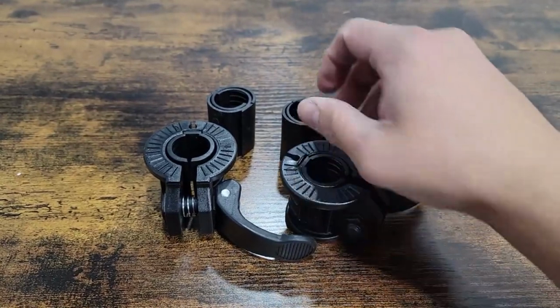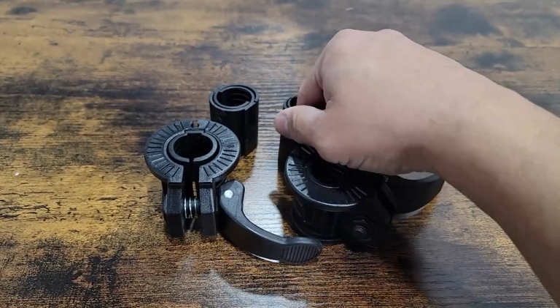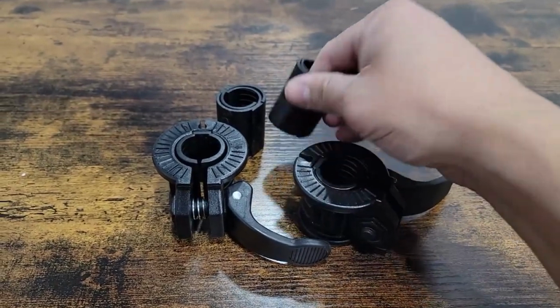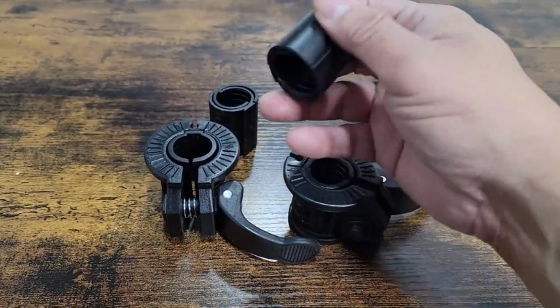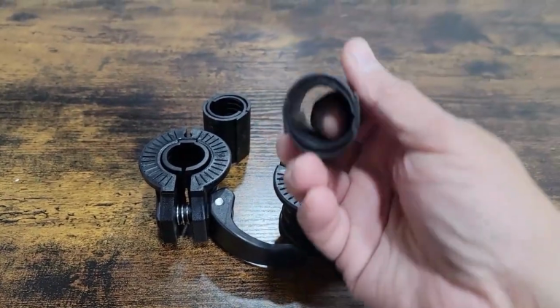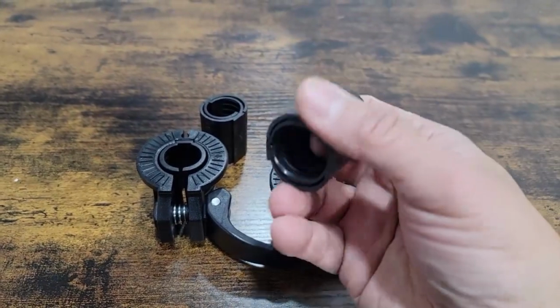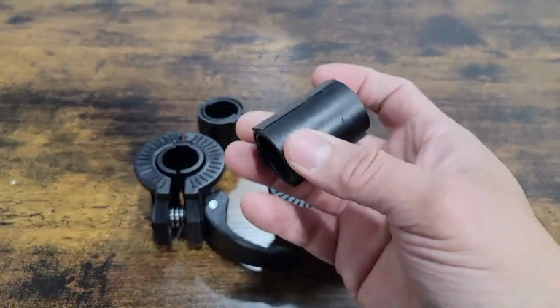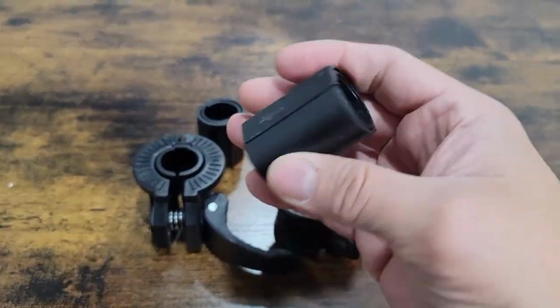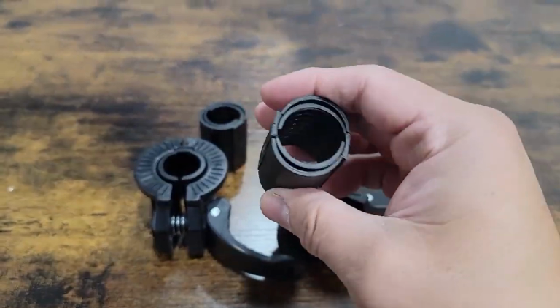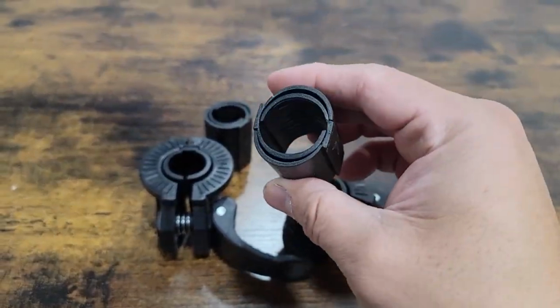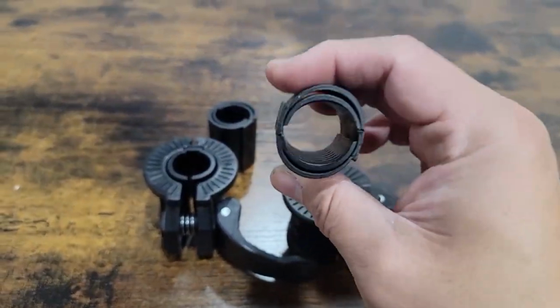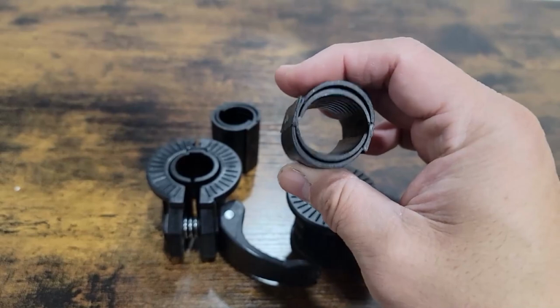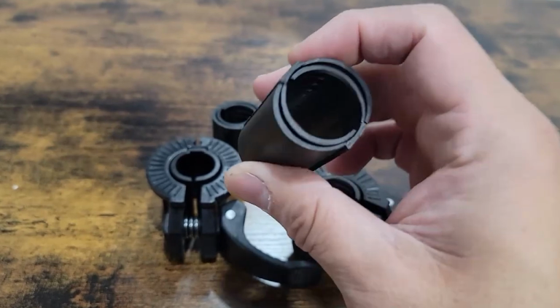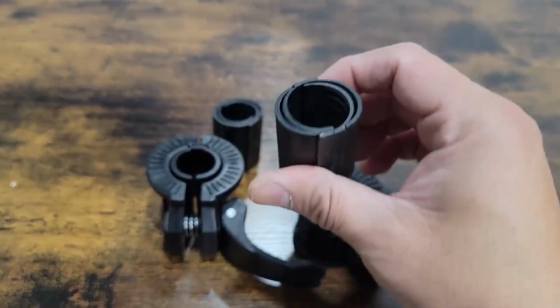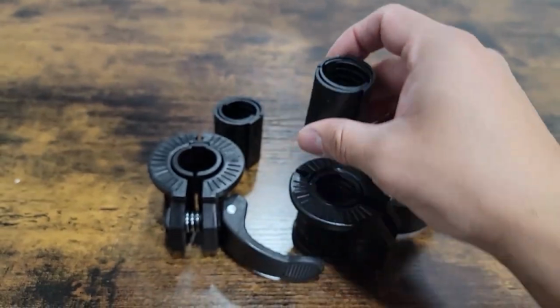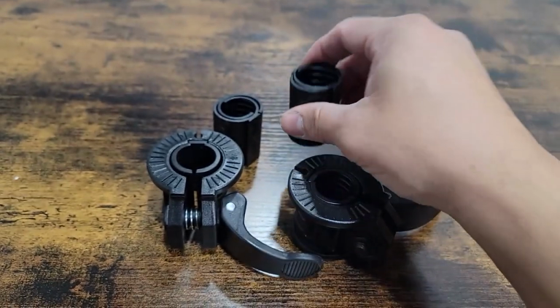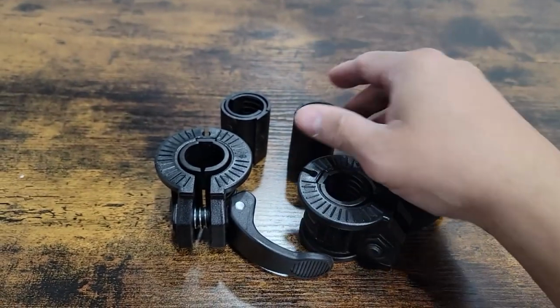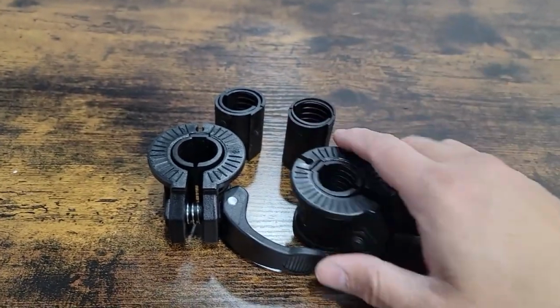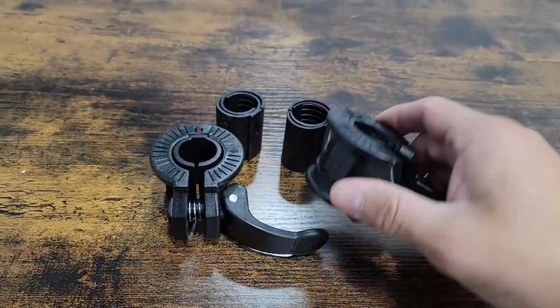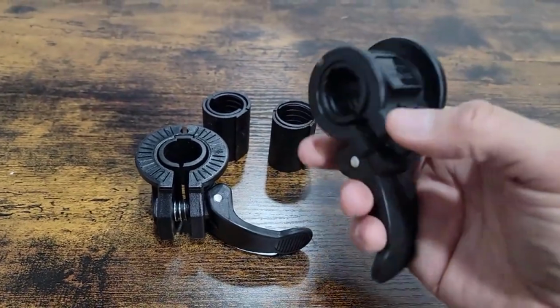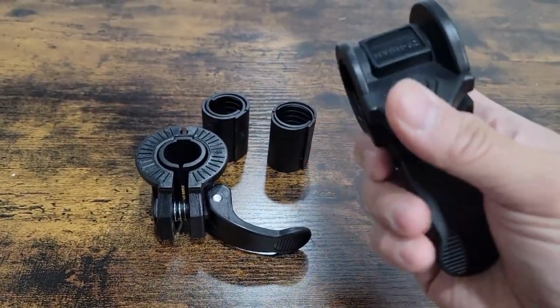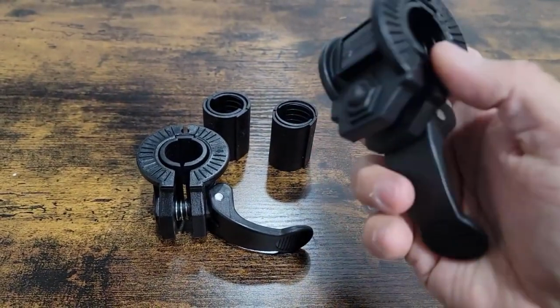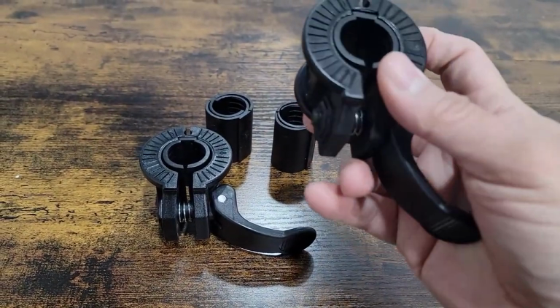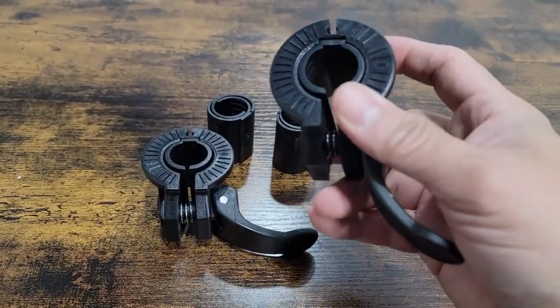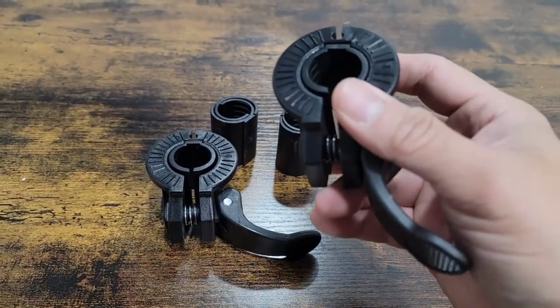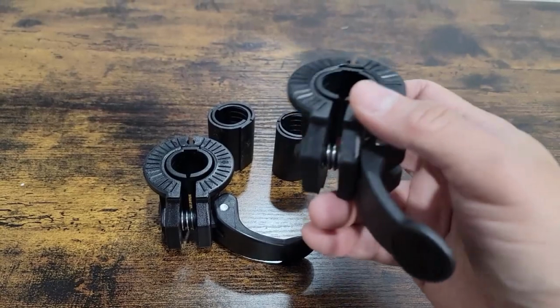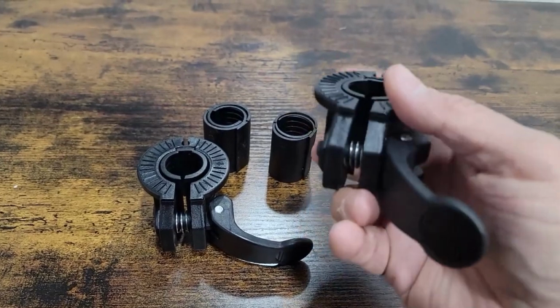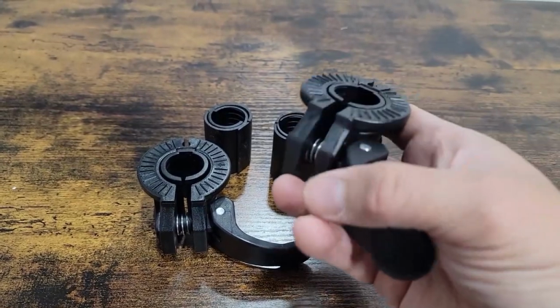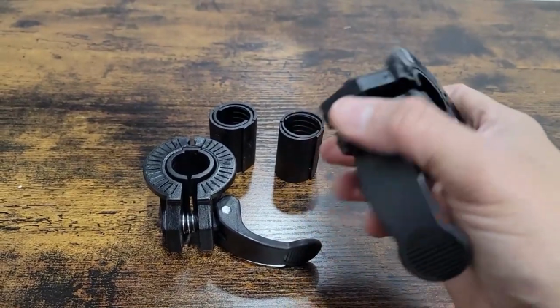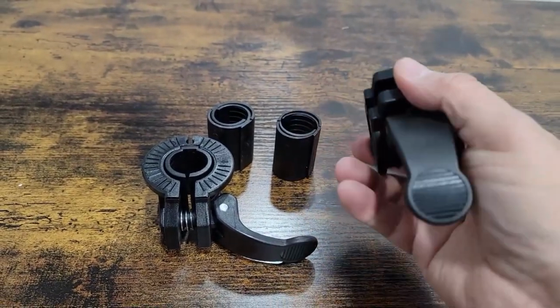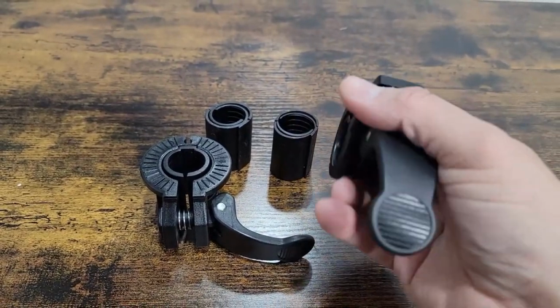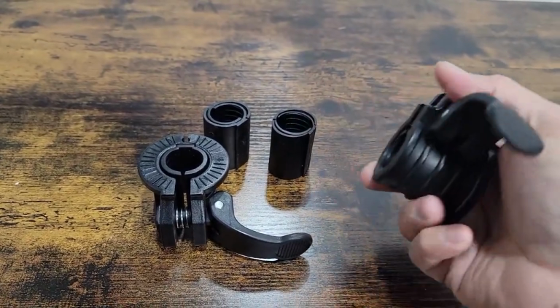They give you extra ones in case you need a thicker one or it's not grabbing onto the existing one — they give you extra clips. Basic is just twist them around and then clip them up and close them.